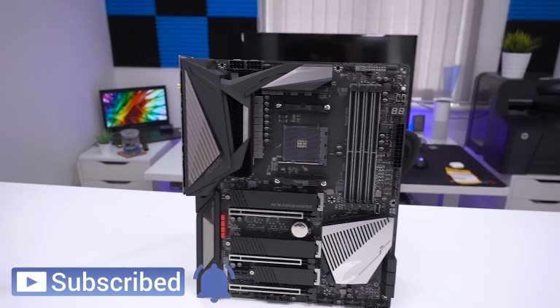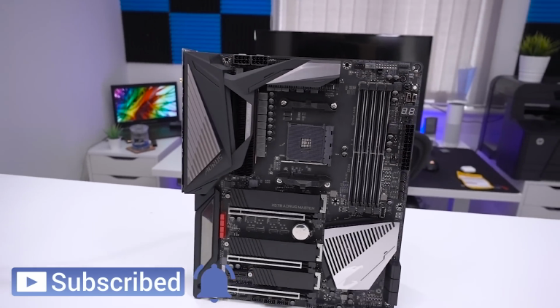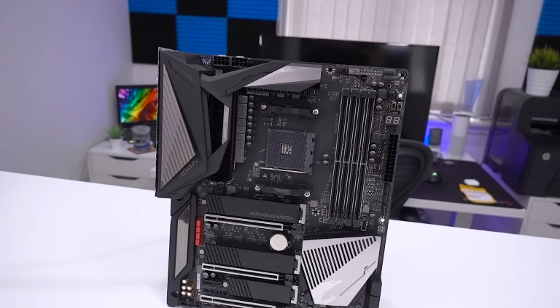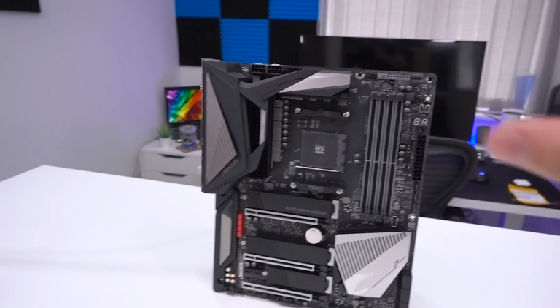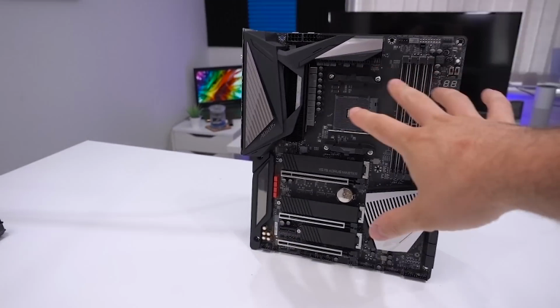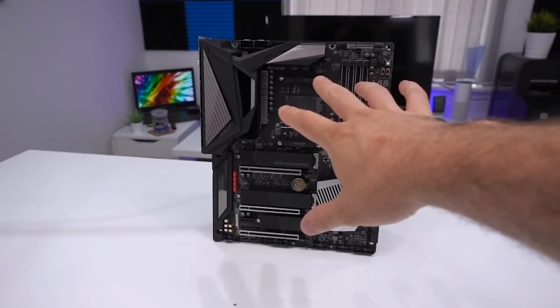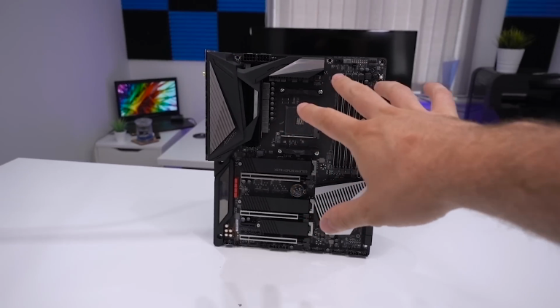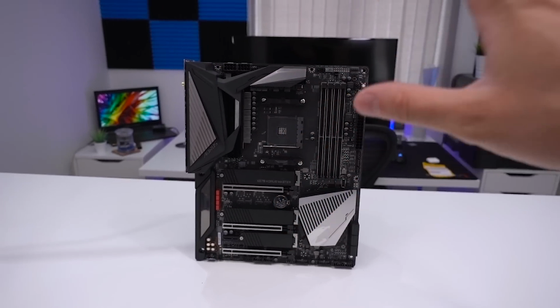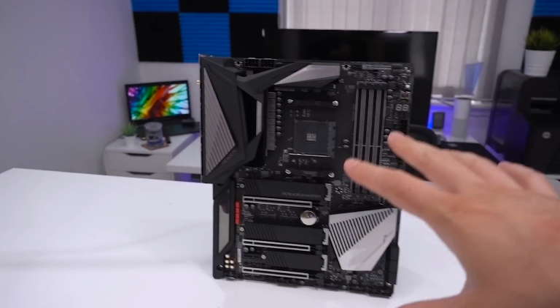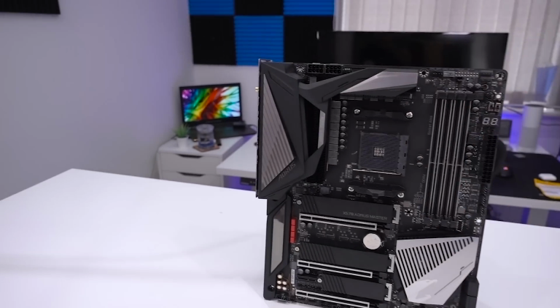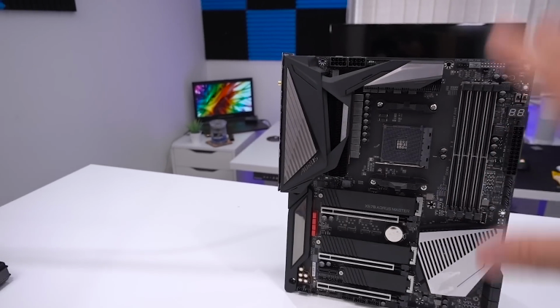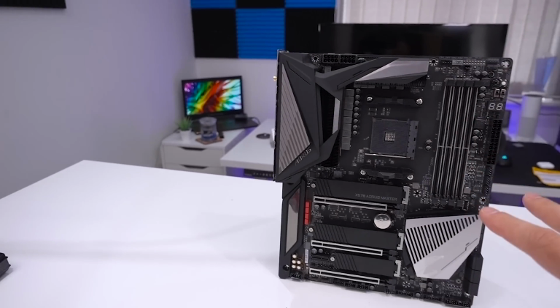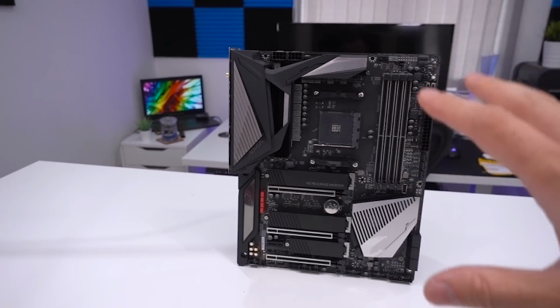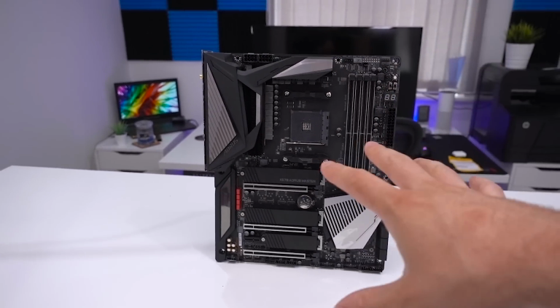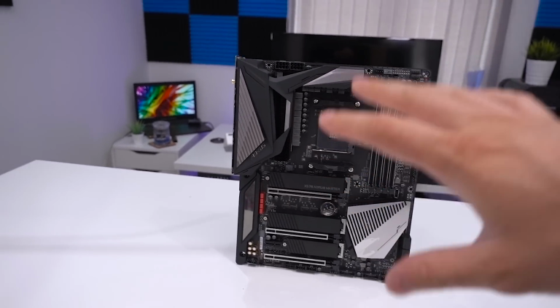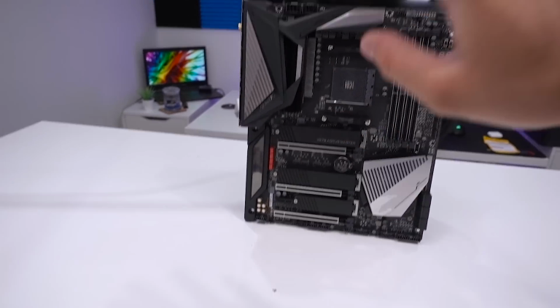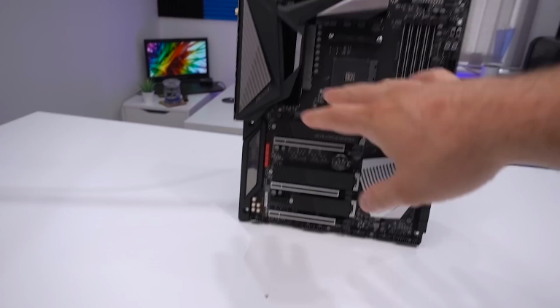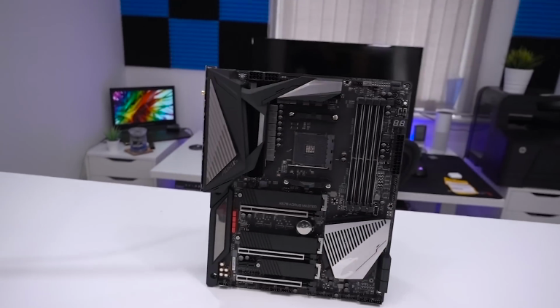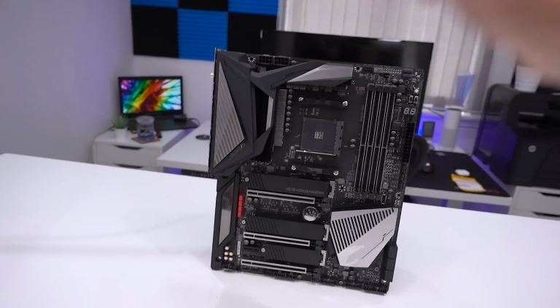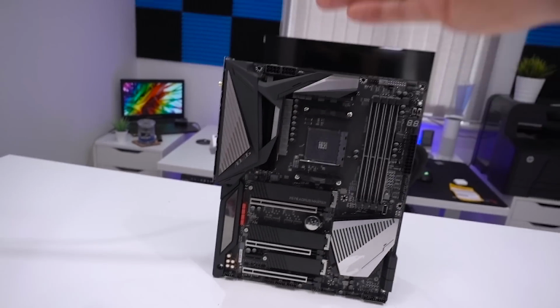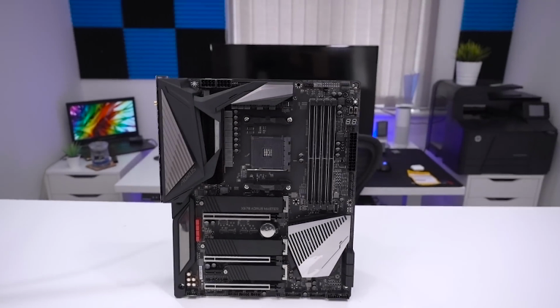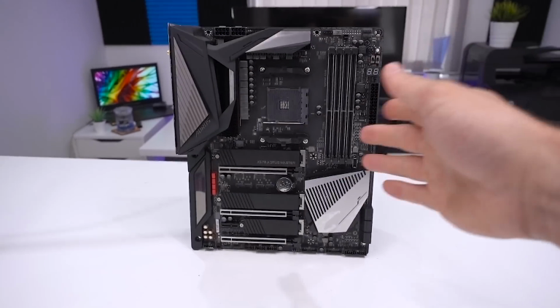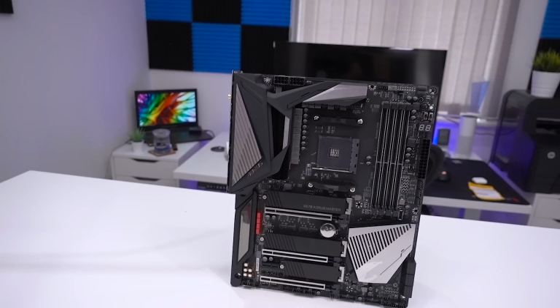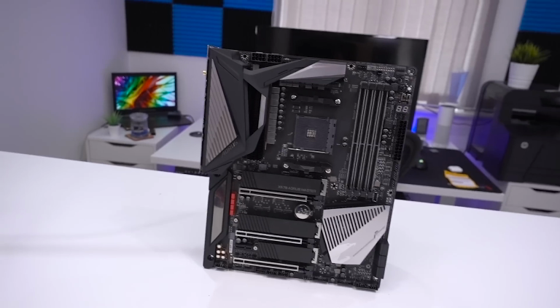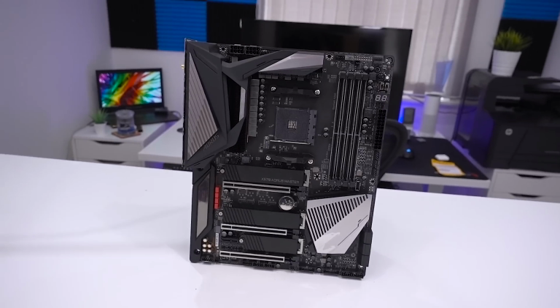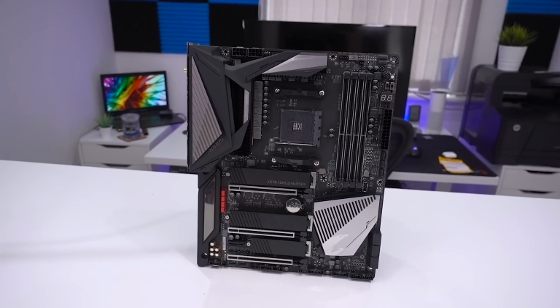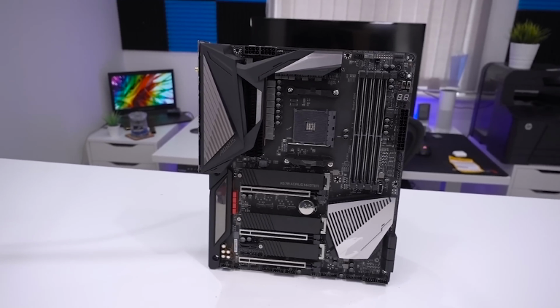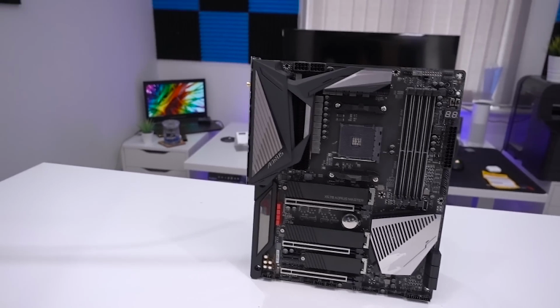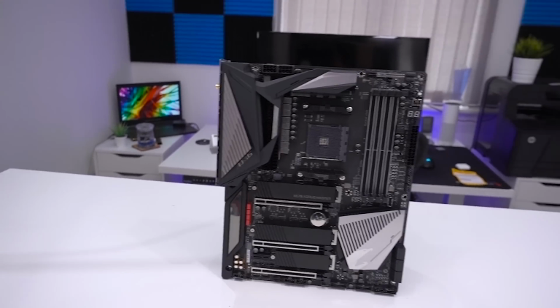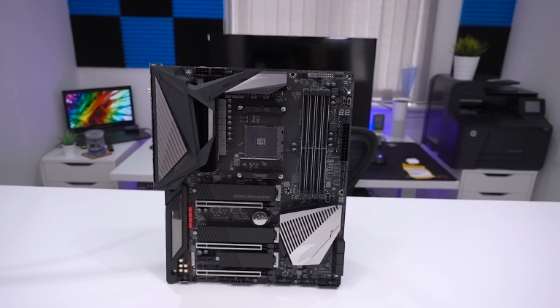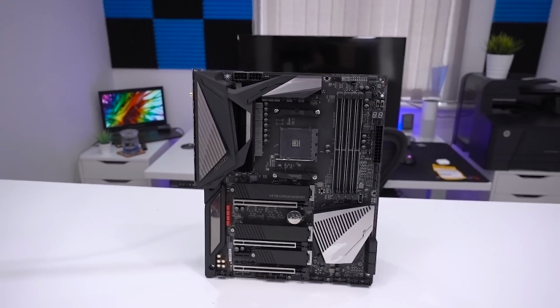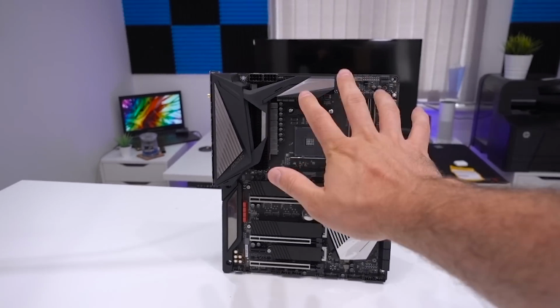Stay tuned for a lot more content around this launch, as well as the new 5700 series graphics cards. PCIe Gen 4, third generation Ryzen, X570 — there's so much at the moment. AMD are just killing it. See you later guys.